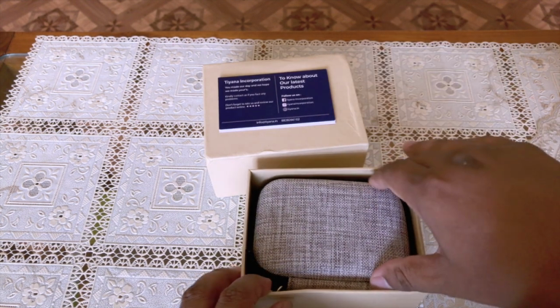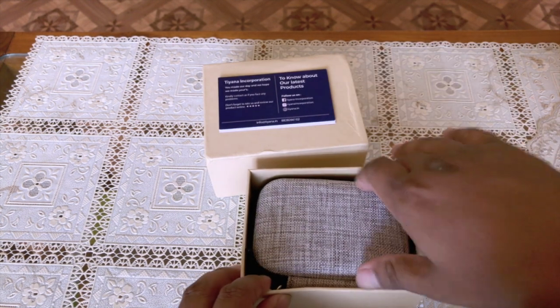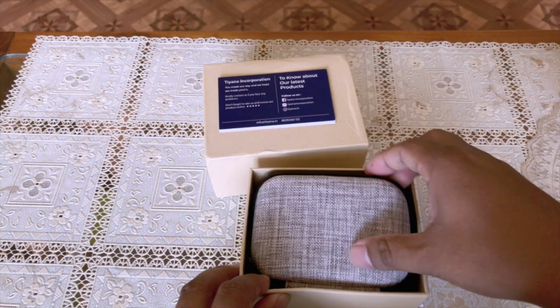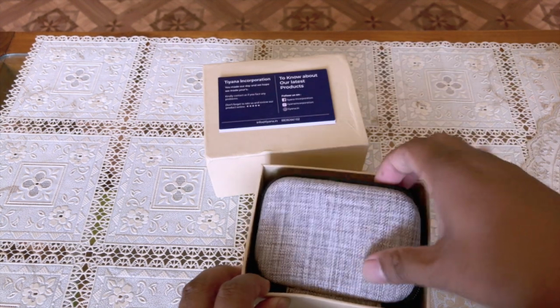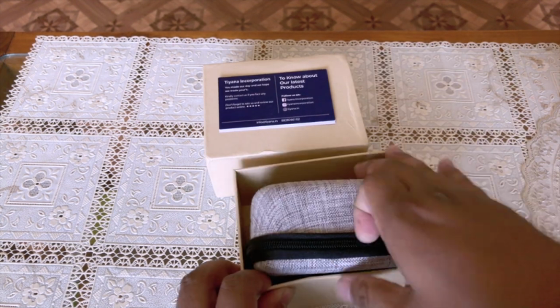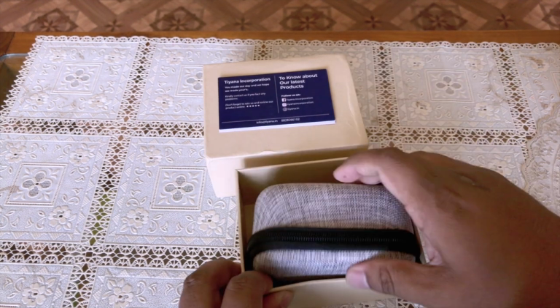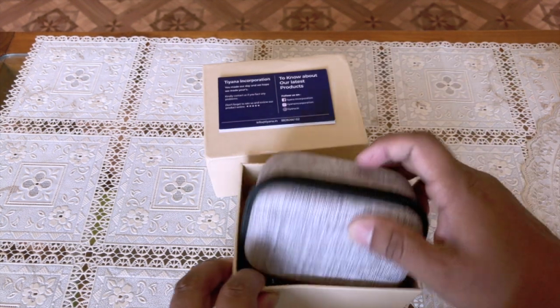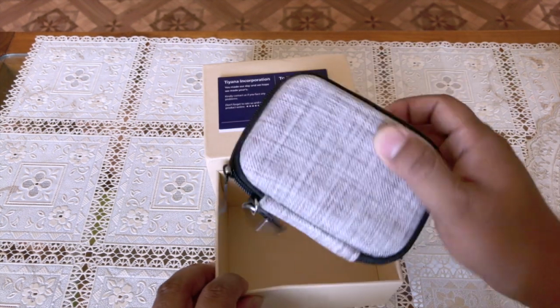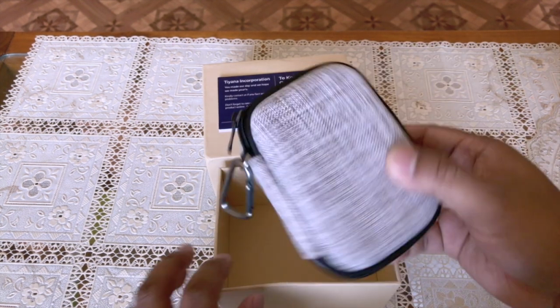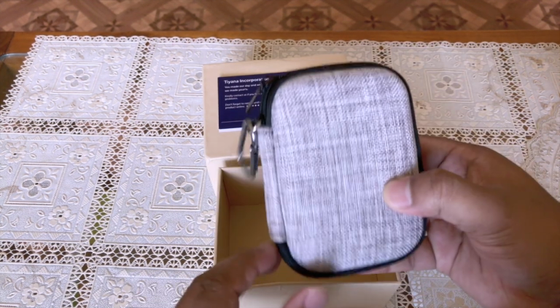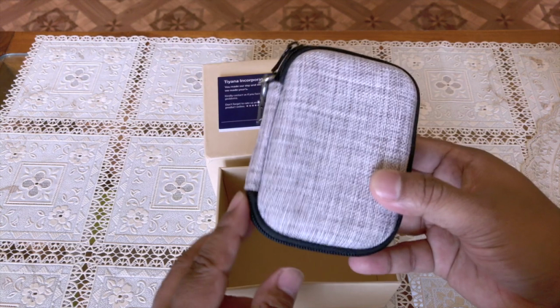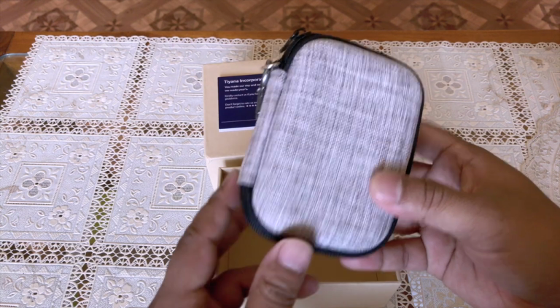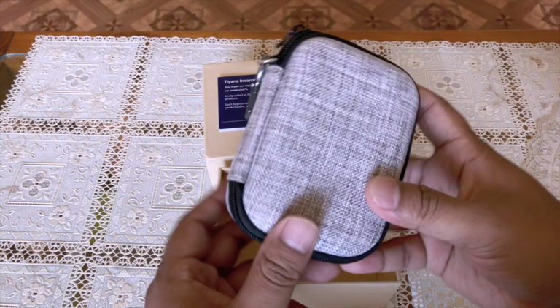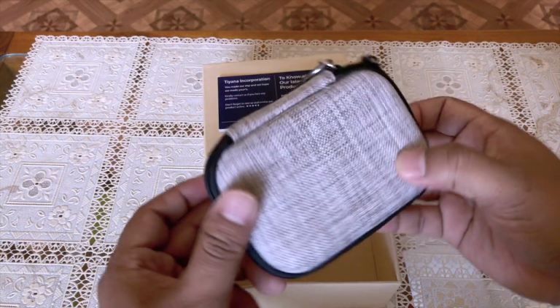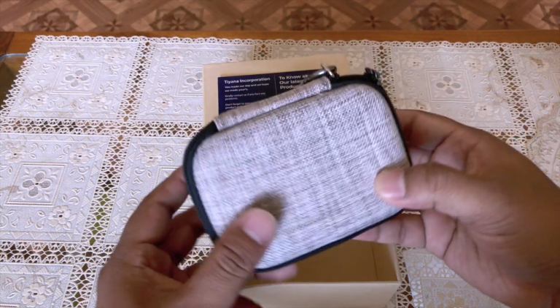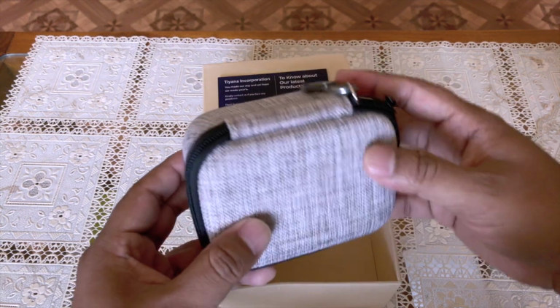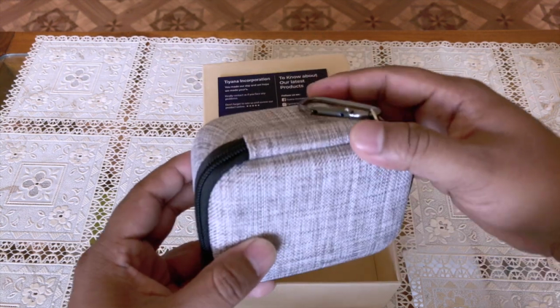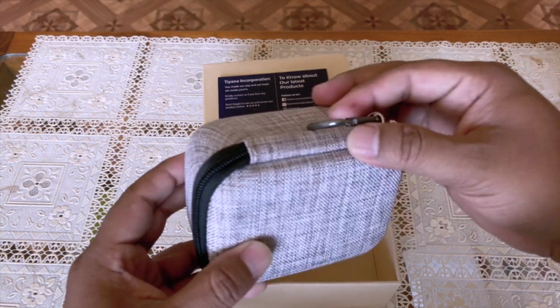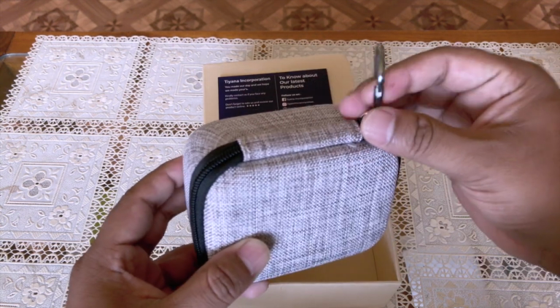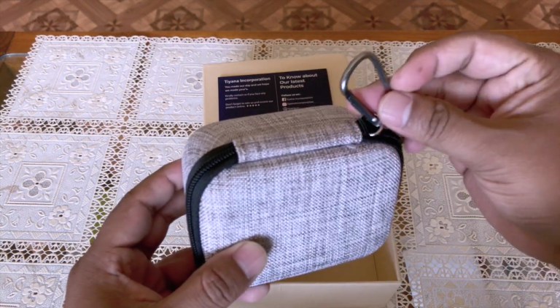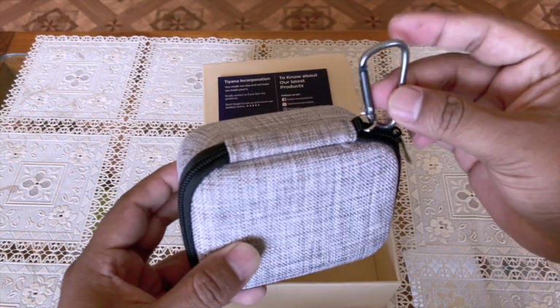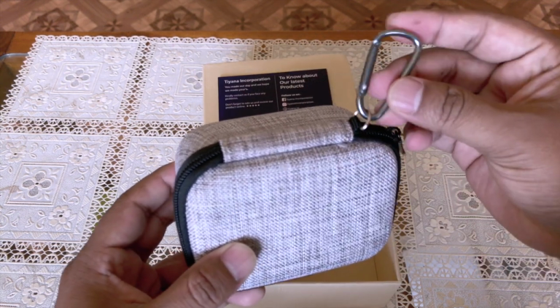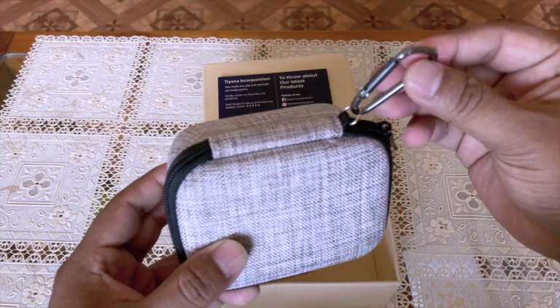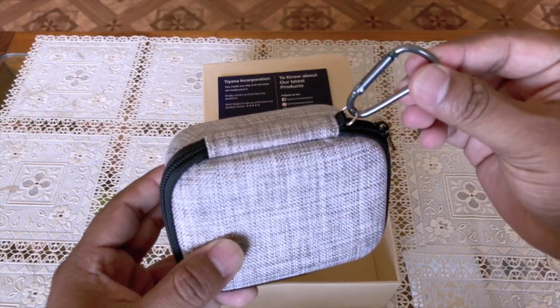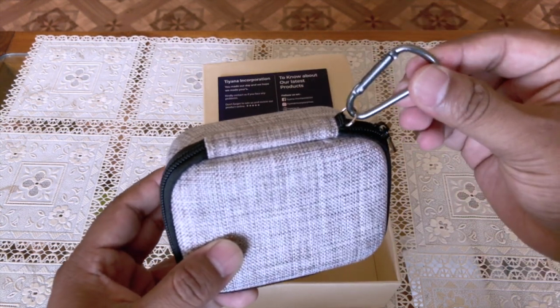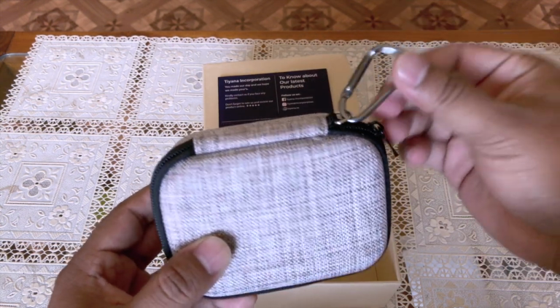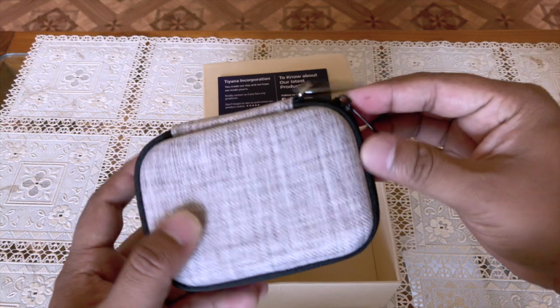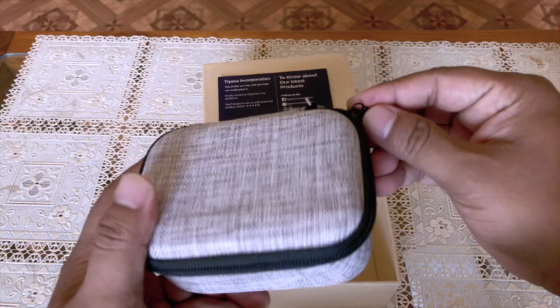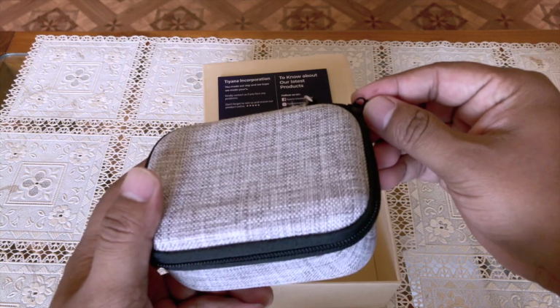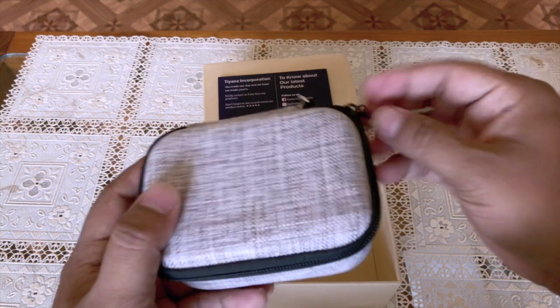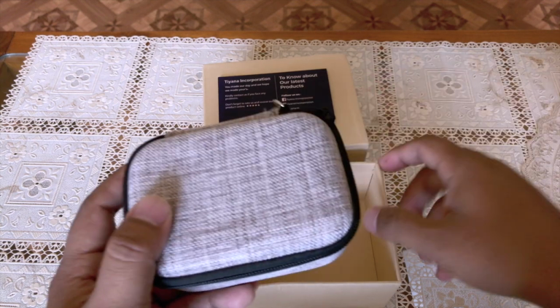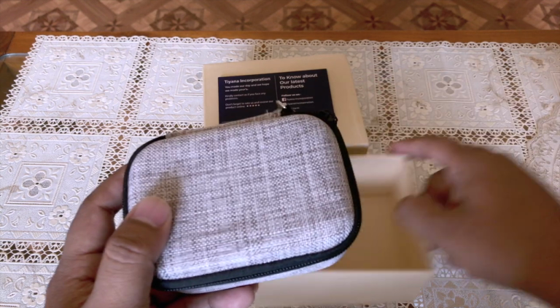Well, I didn't expect this, but it came with a sturdy pouch and I can secure this pouch on my belt or my backpack.